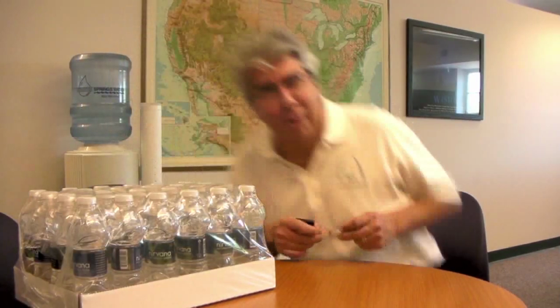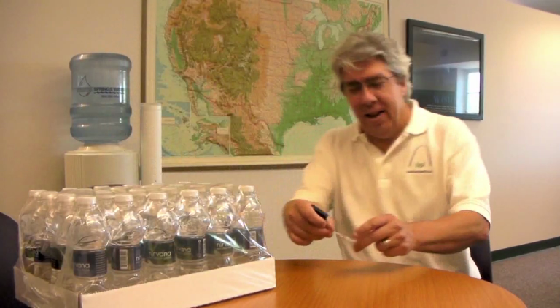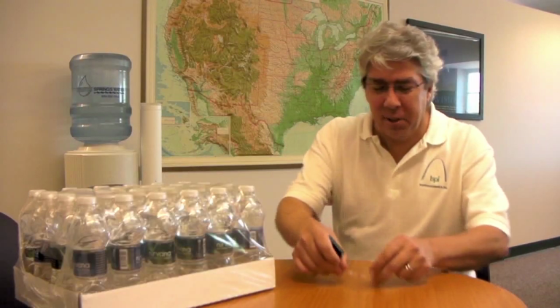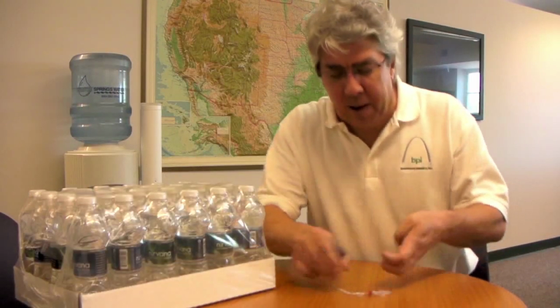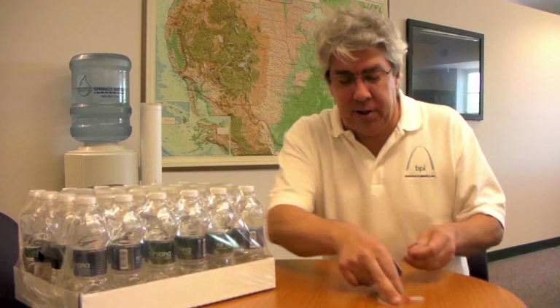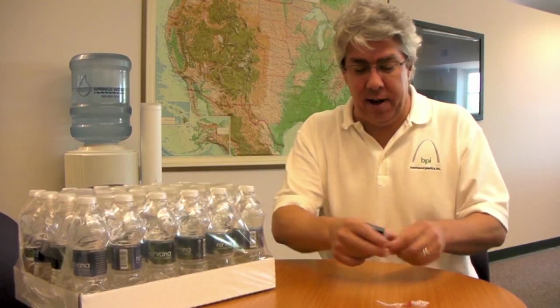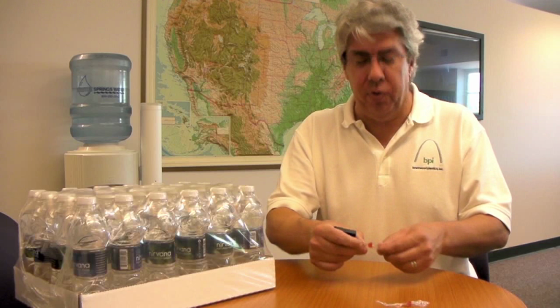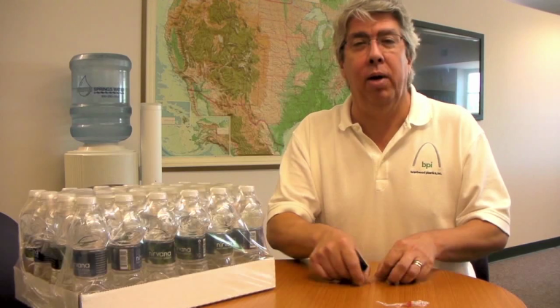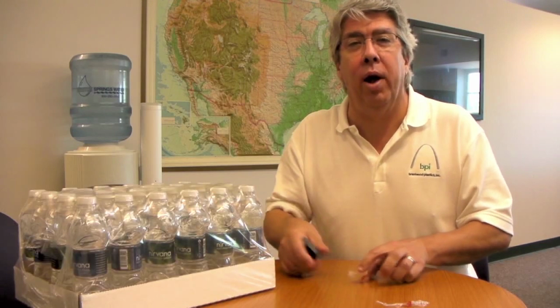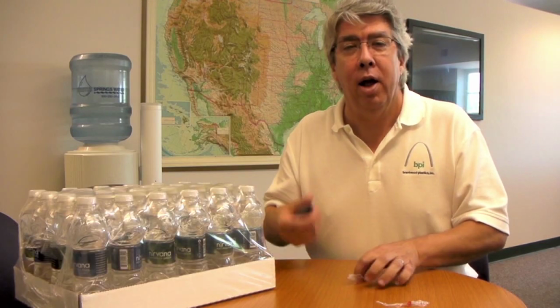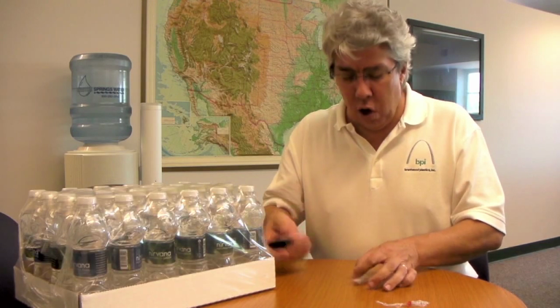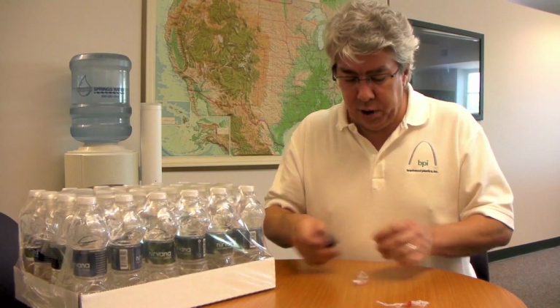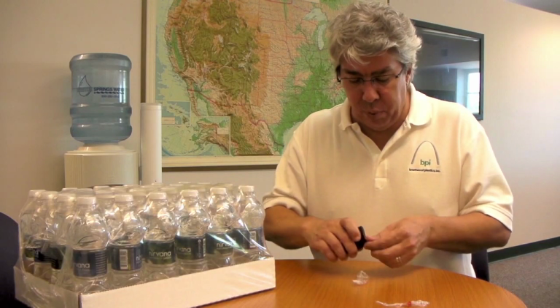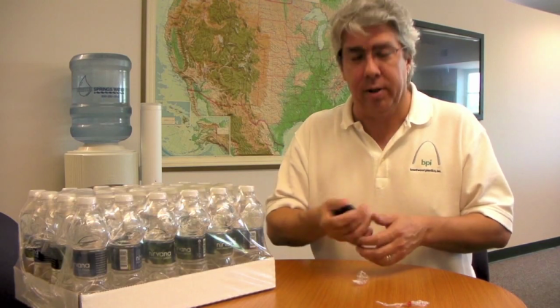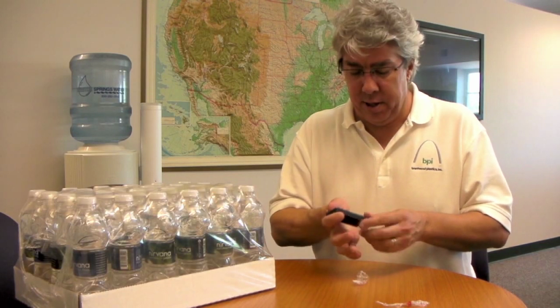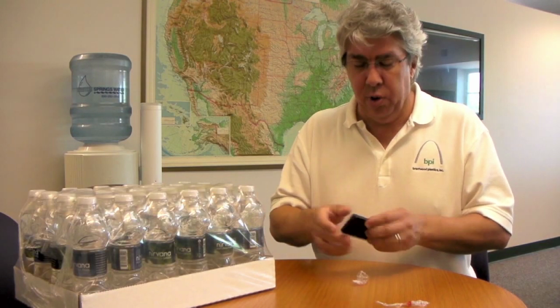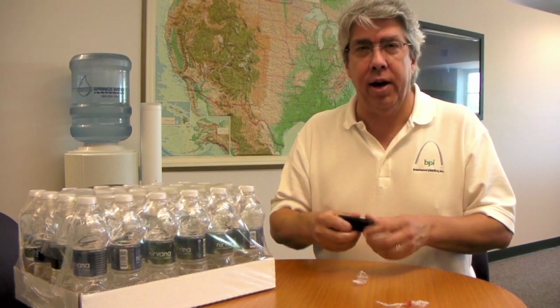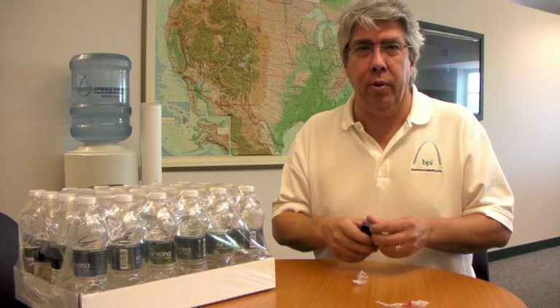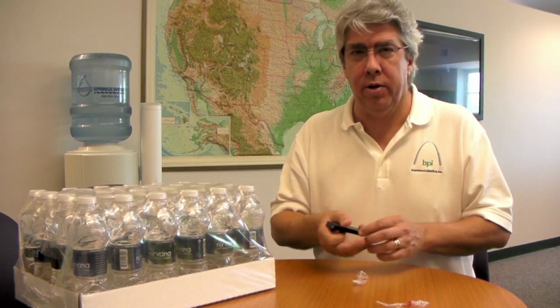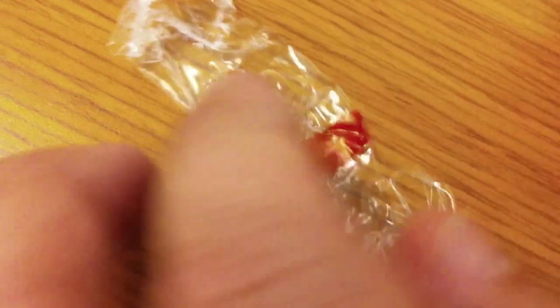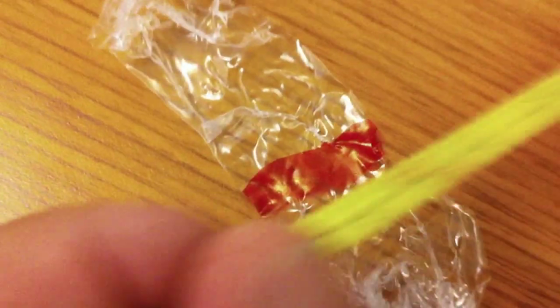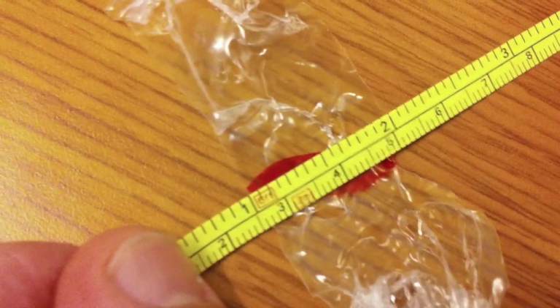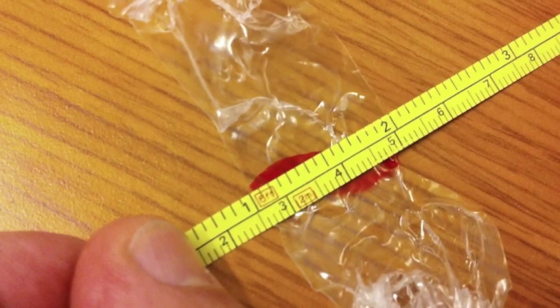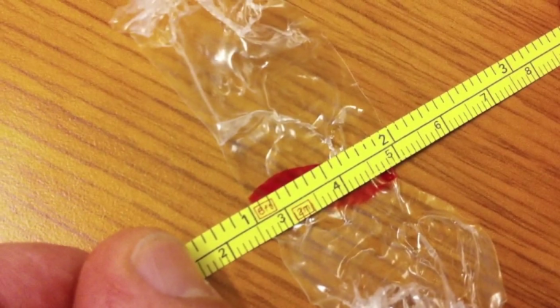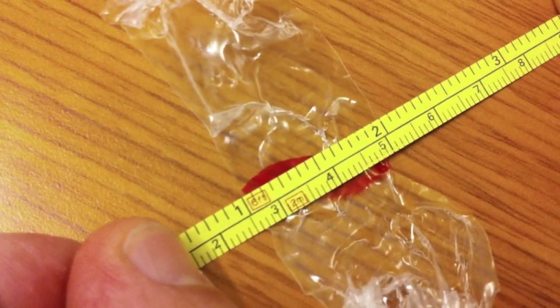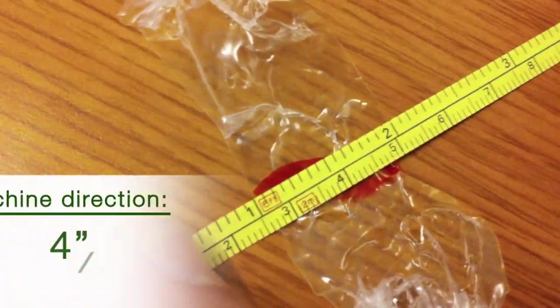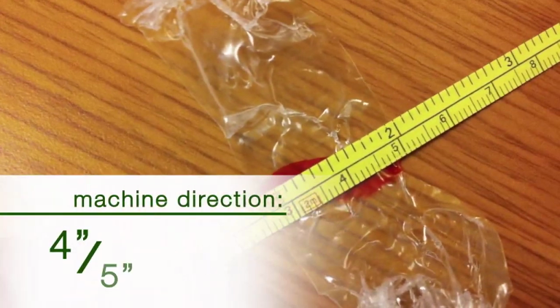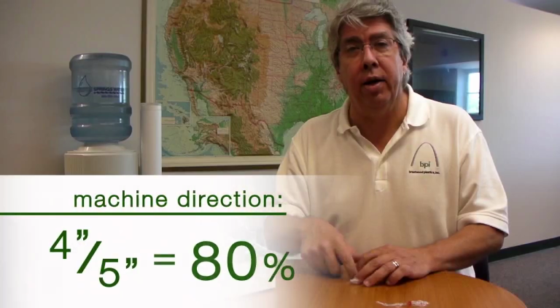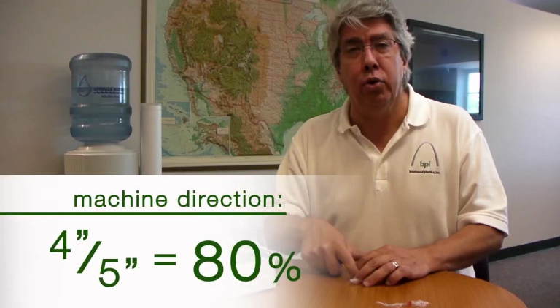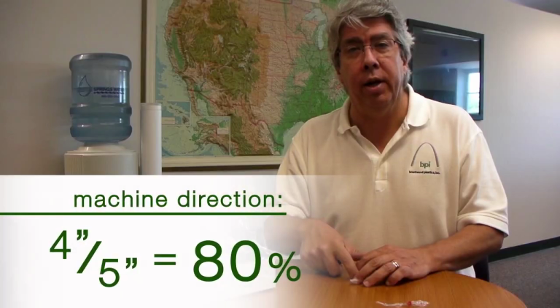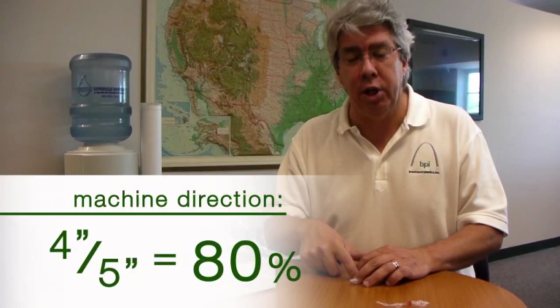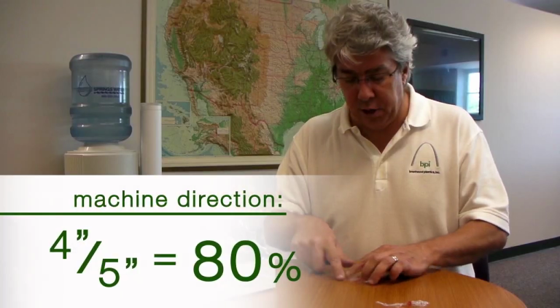Alrighty, let's see what we've got with these two samples. Normally we'd run a larger sample mix, but we're just going to have to do with these two. That one's right at one, so that means we have 80% shrink in the machine direction.